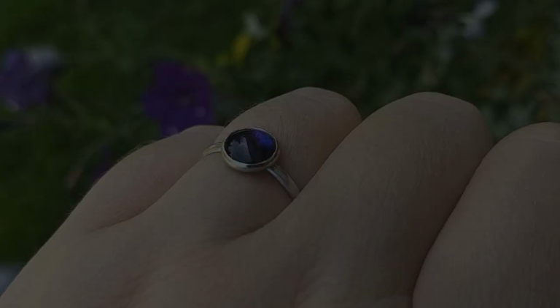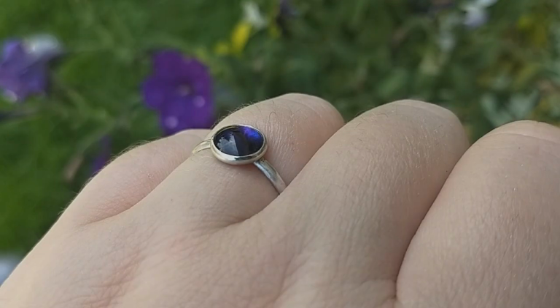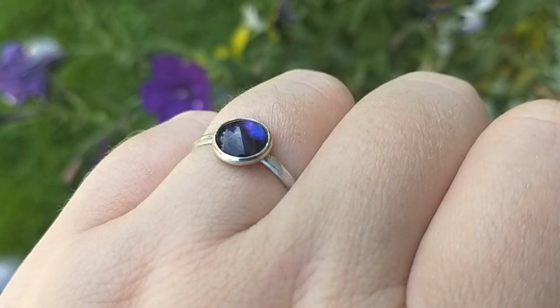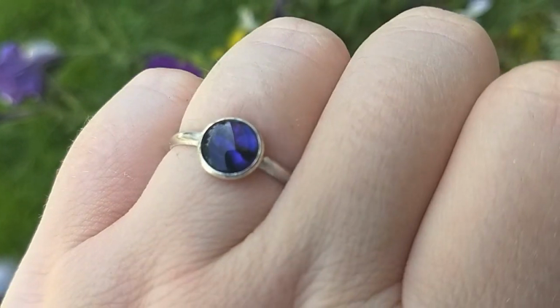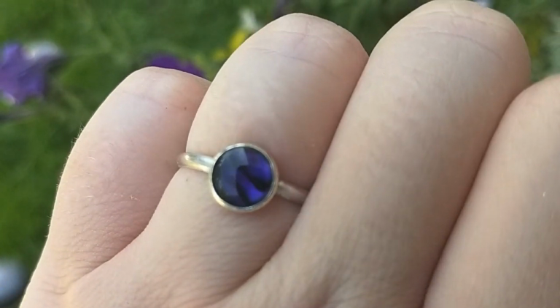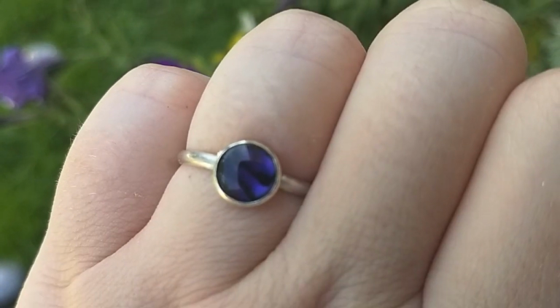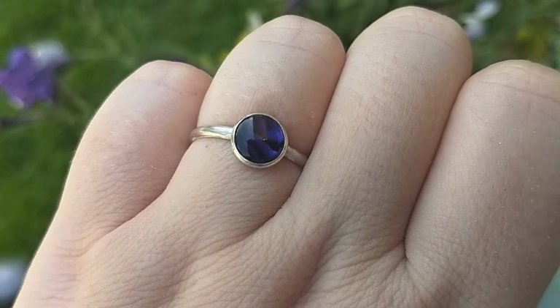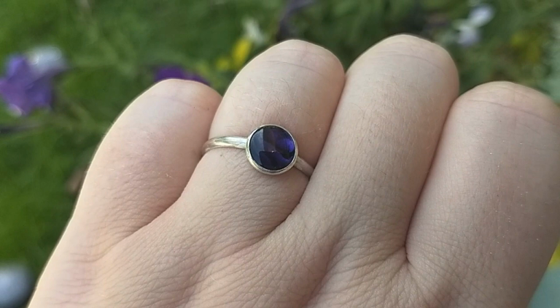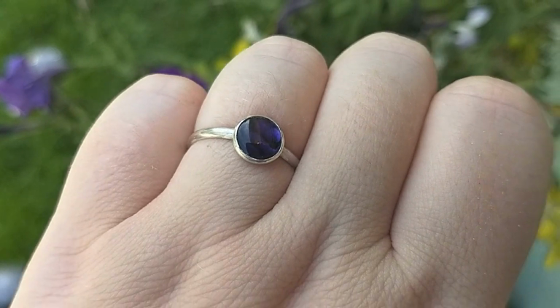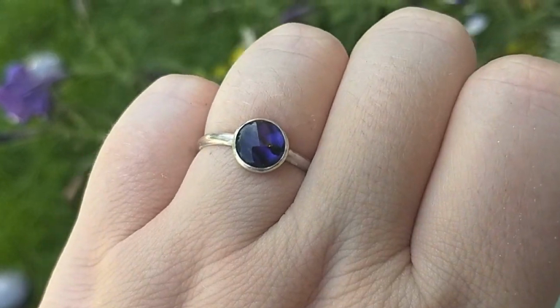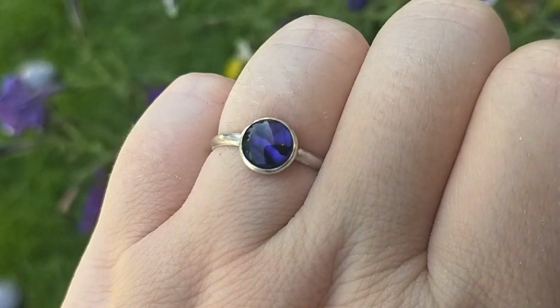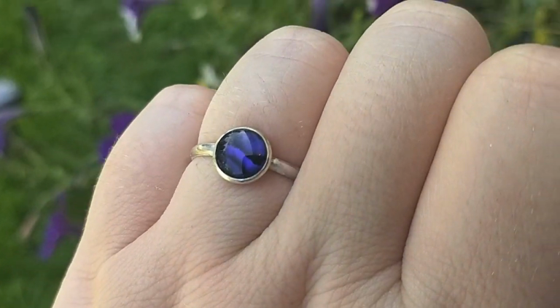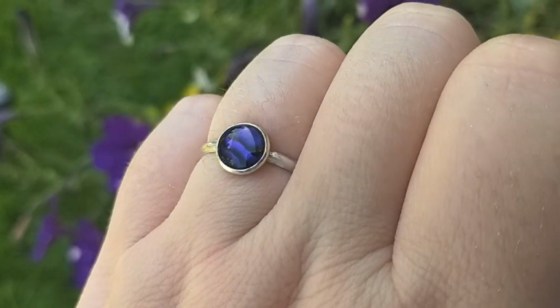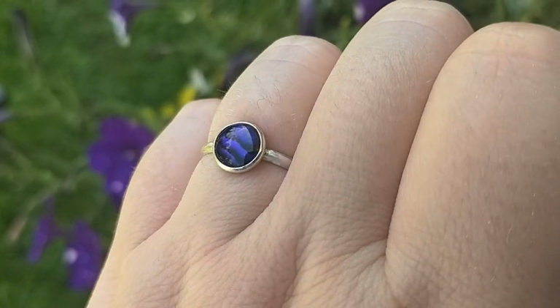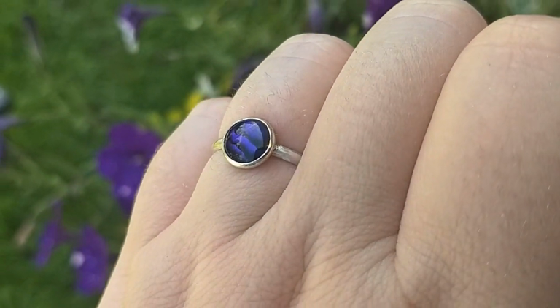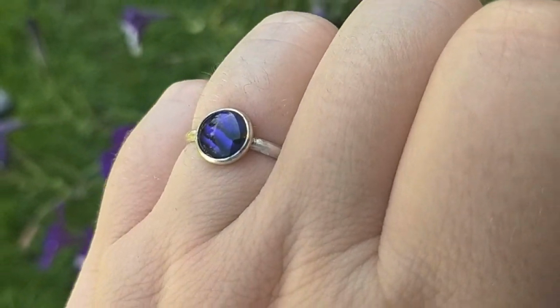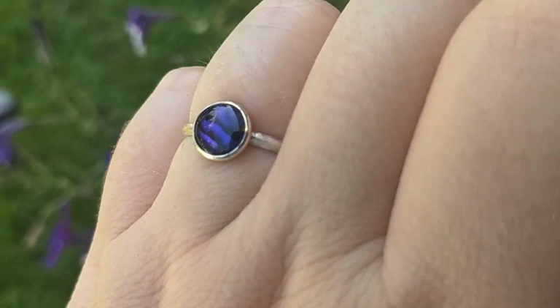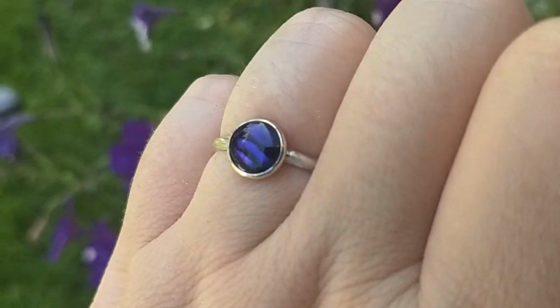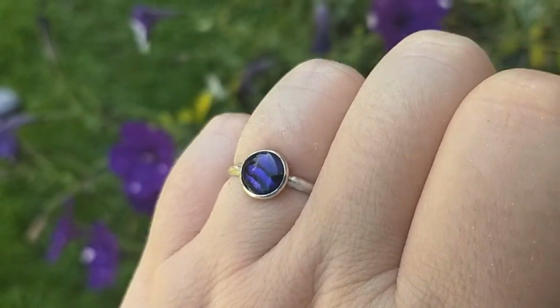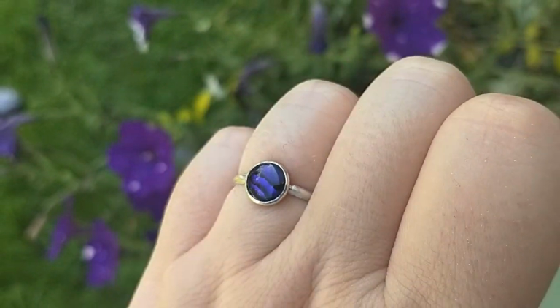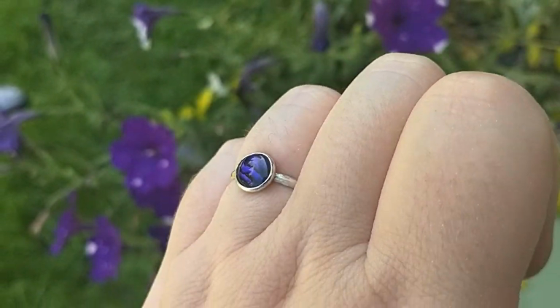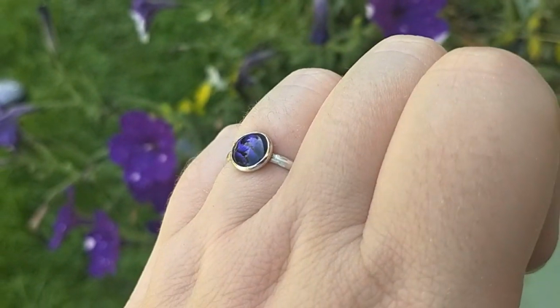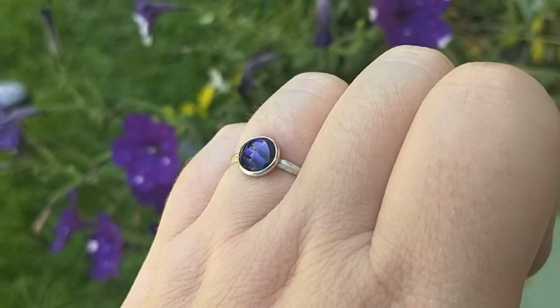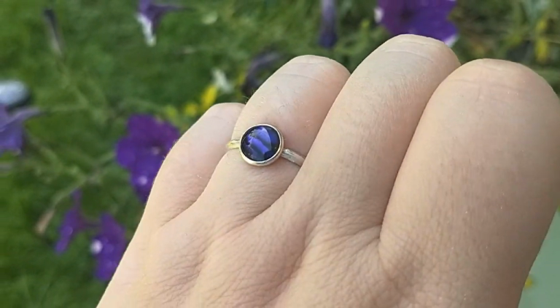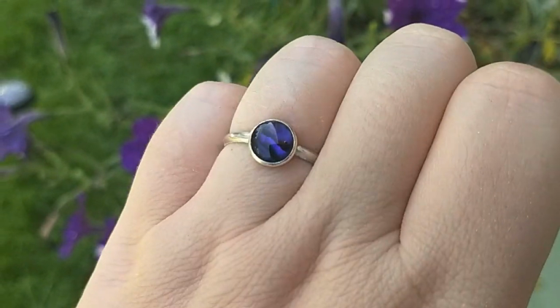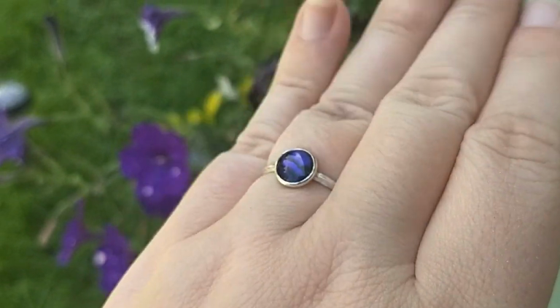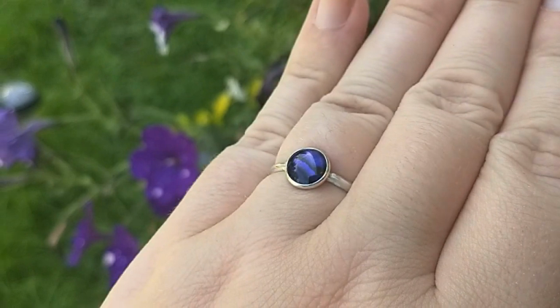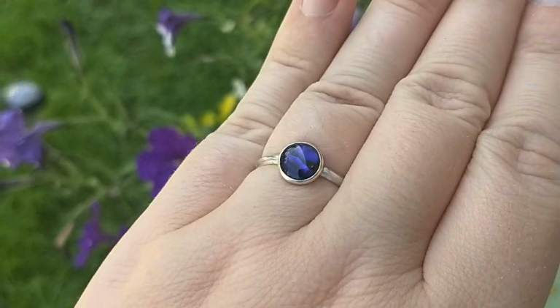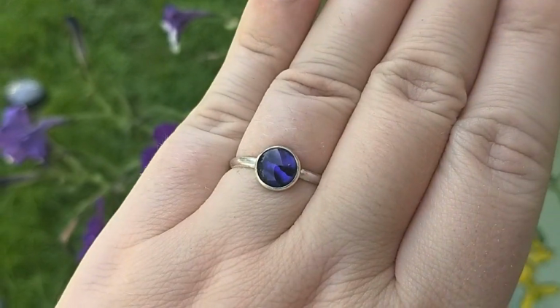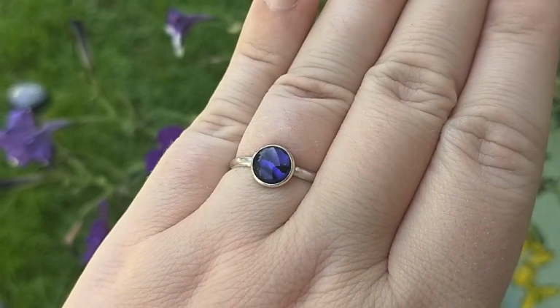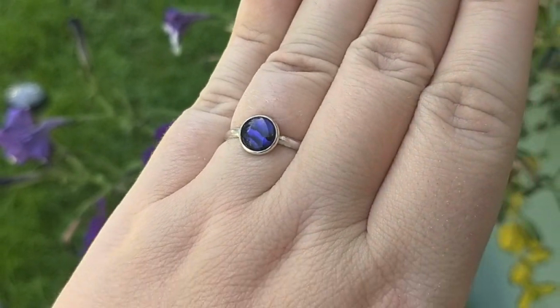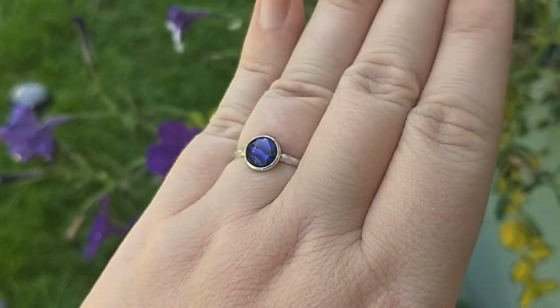Hello everyone, this is Julia Bell from independencejewelry.com here to show you how to silver solder a bezel ring.